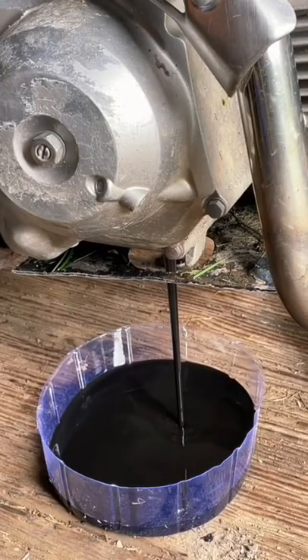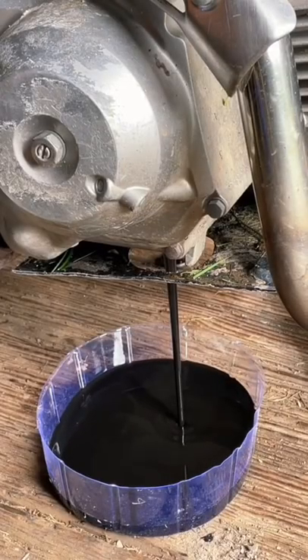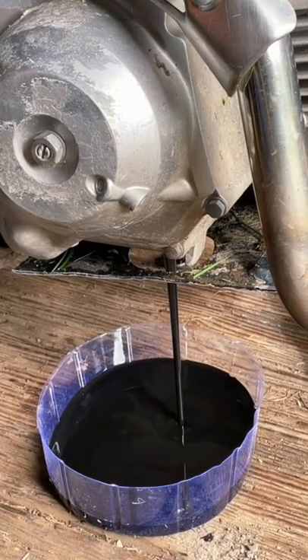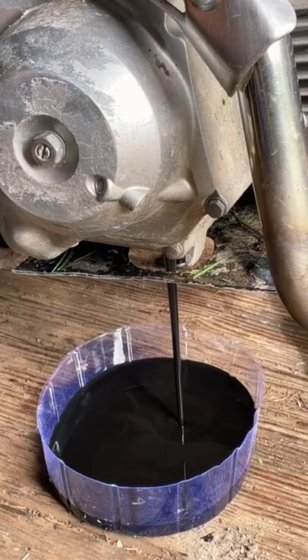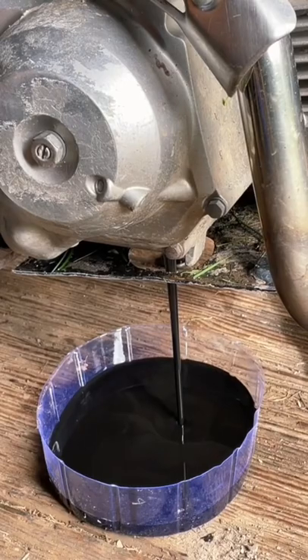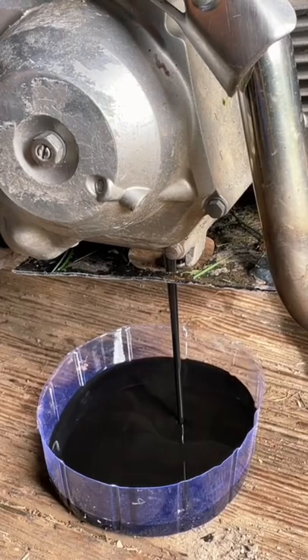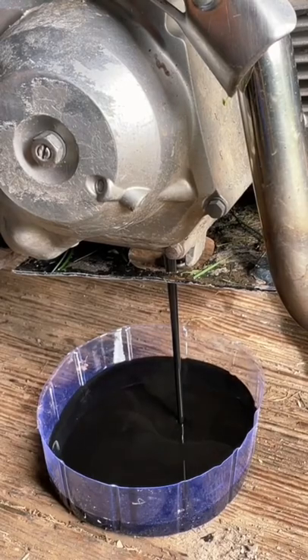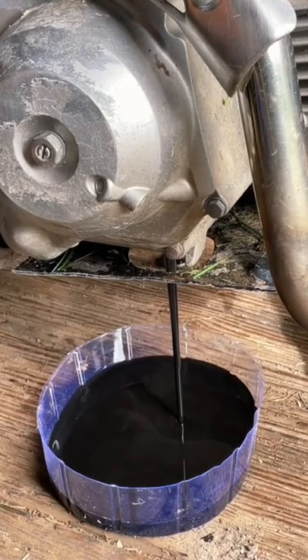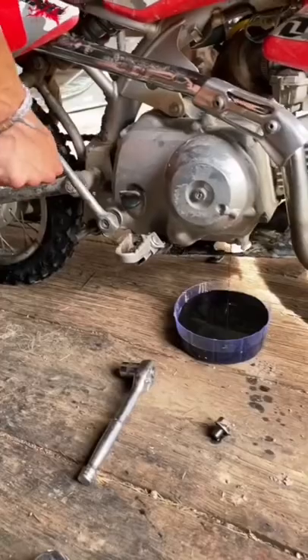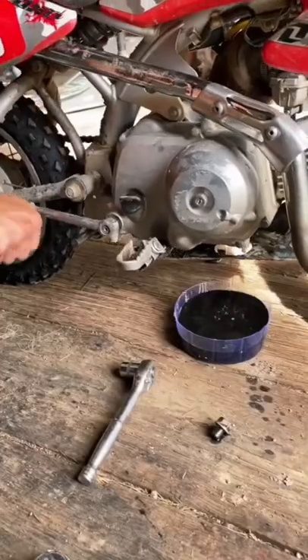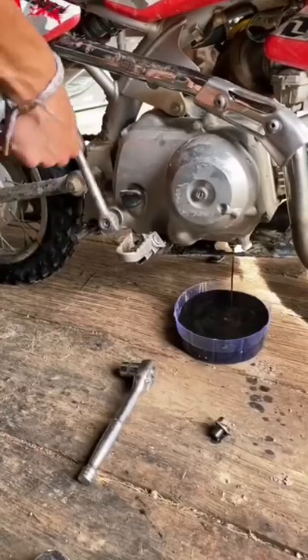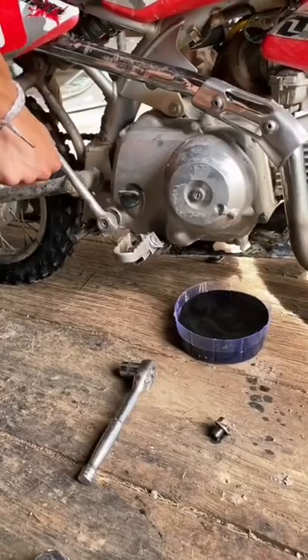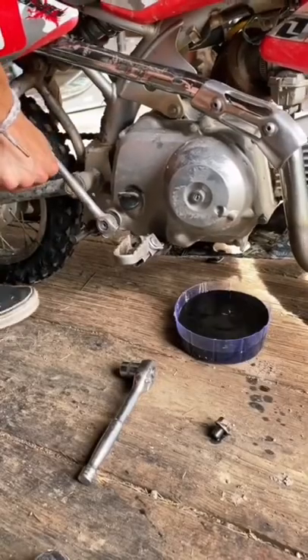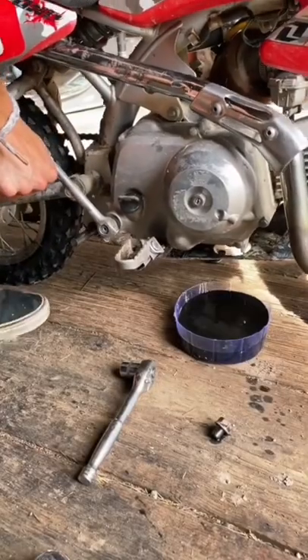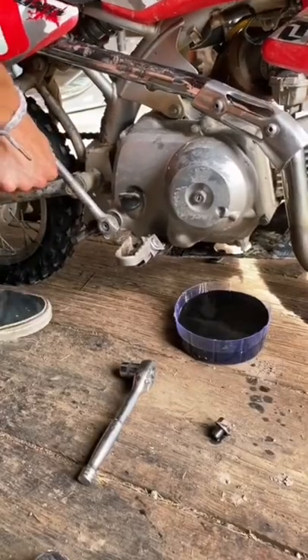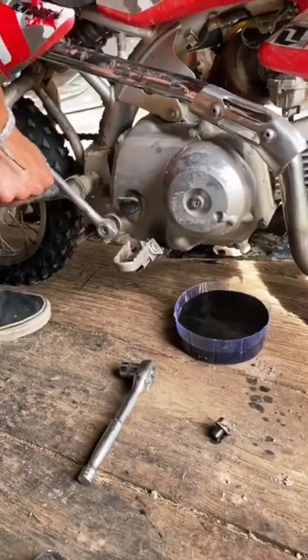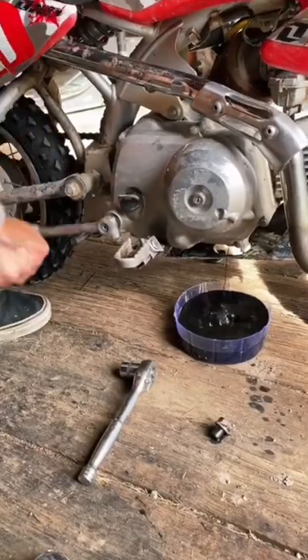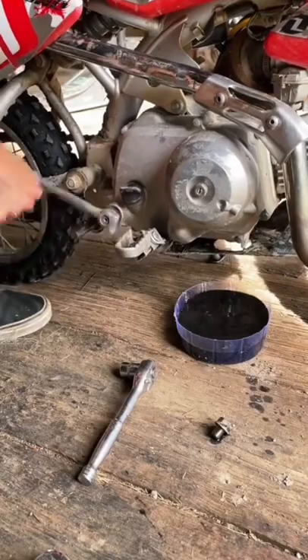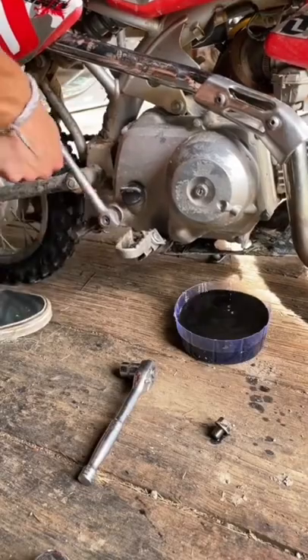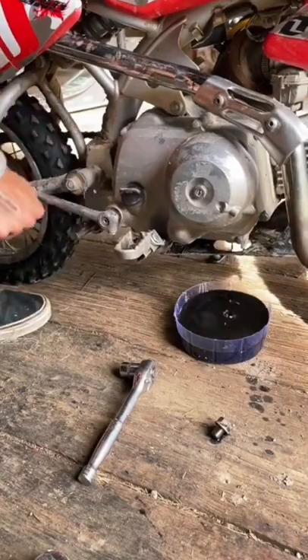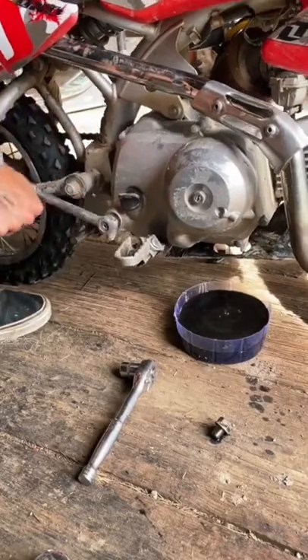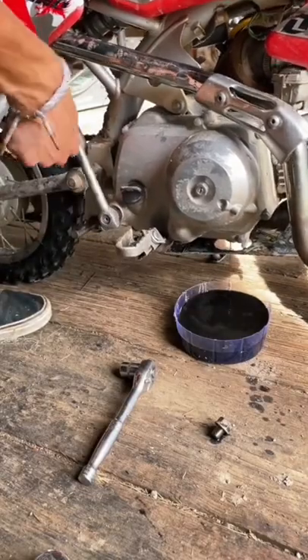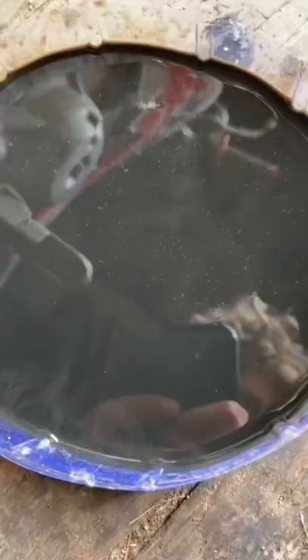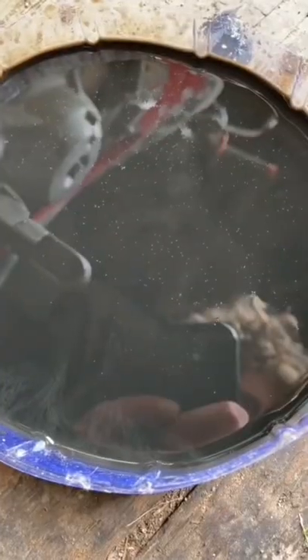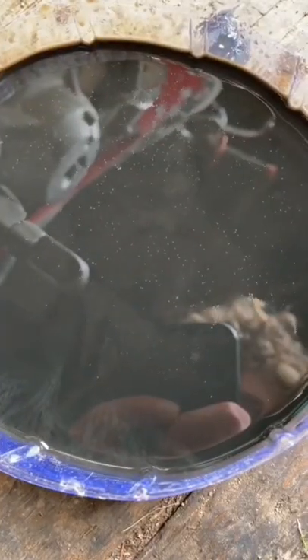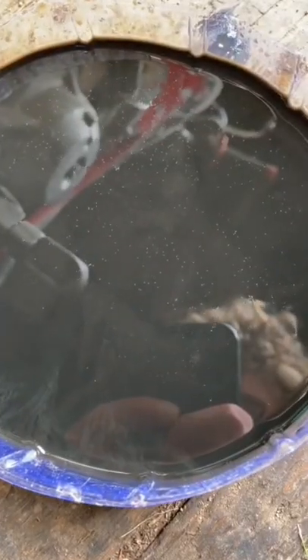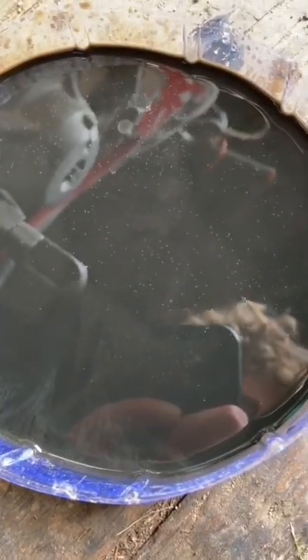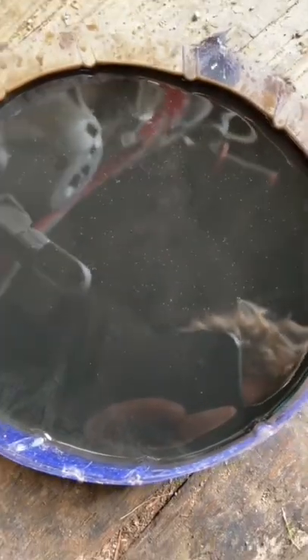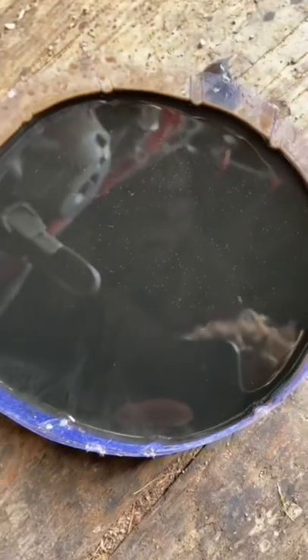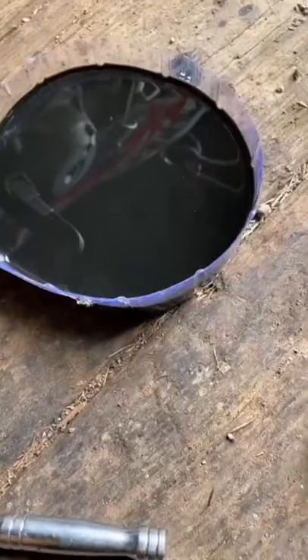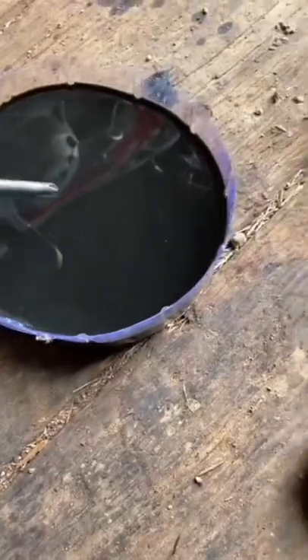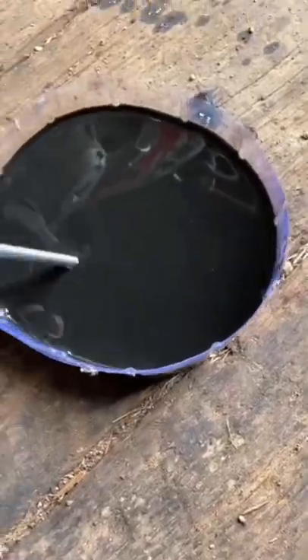So with the plug out, we can start draining the oil out of here, and I like to kick the bike over a couple times to really flush all of it out. As I expected, there's a pretty good bit of shavings in here, but I just rebuilt the bike, so that's part of it.